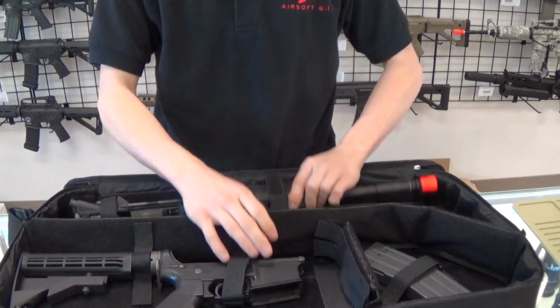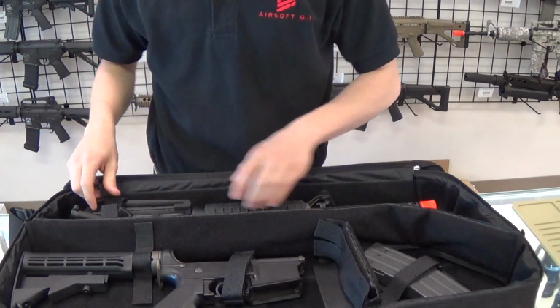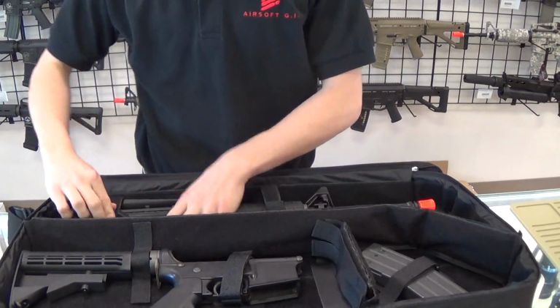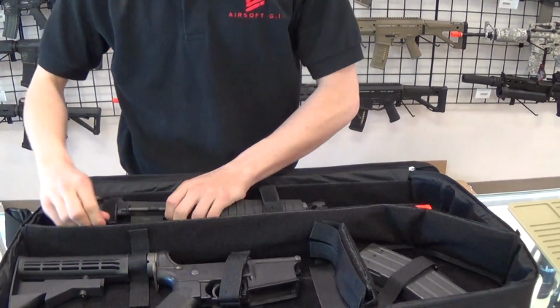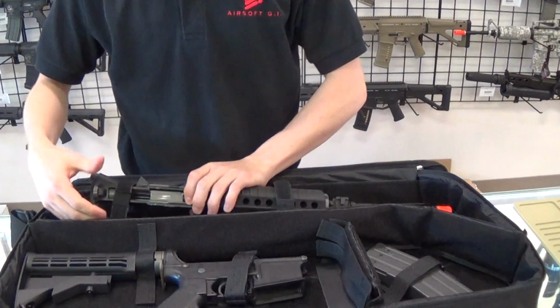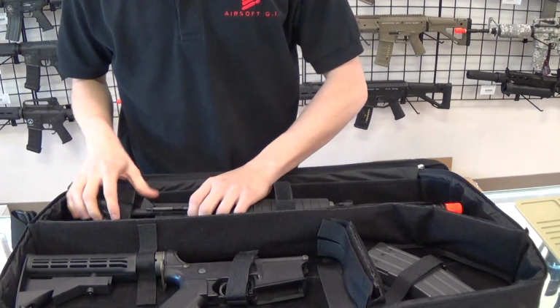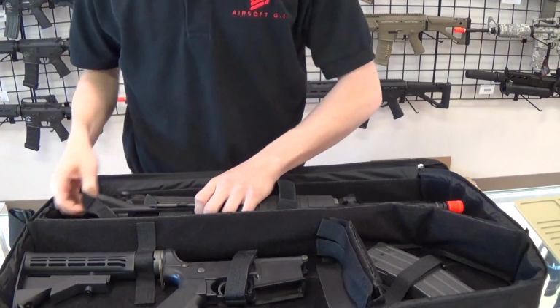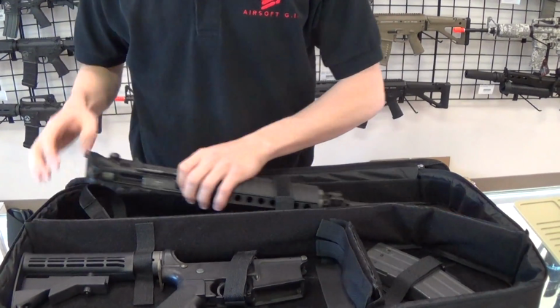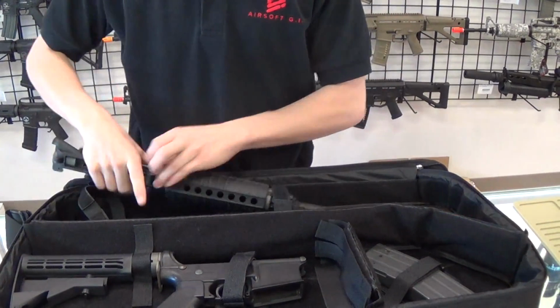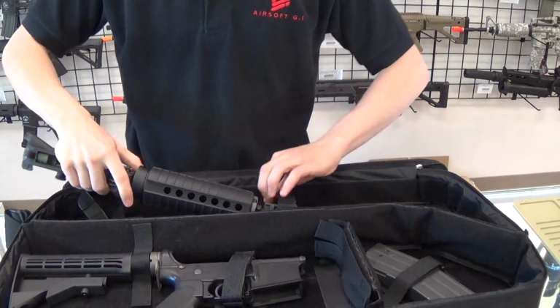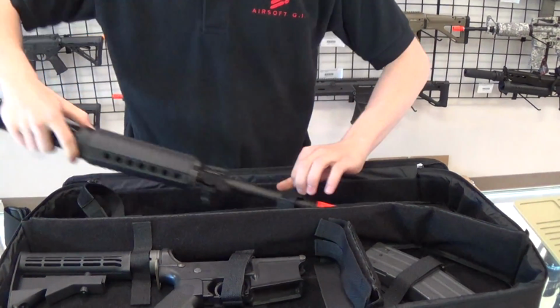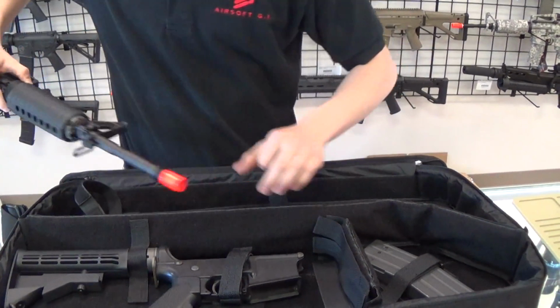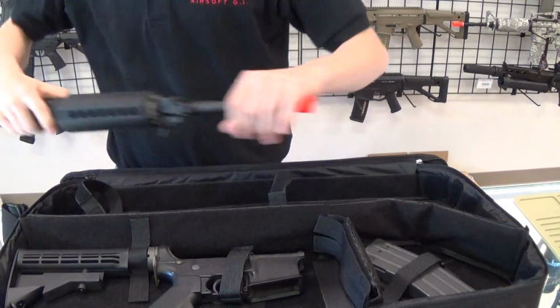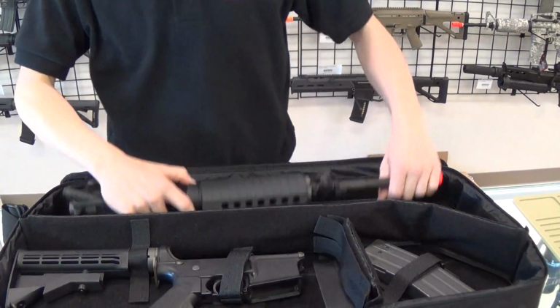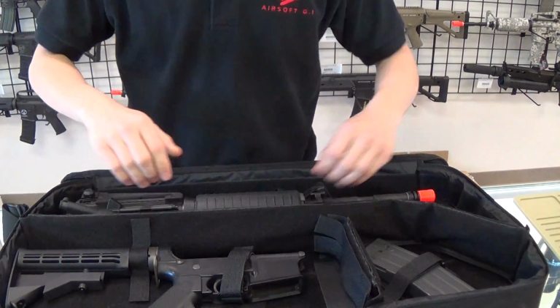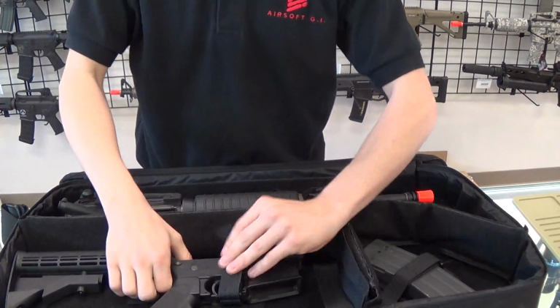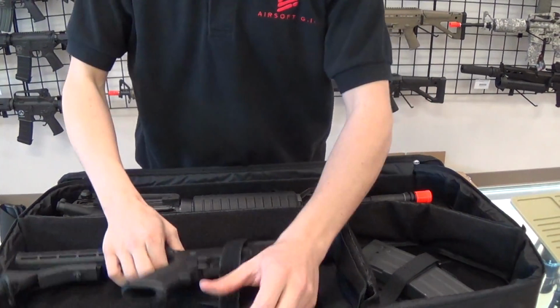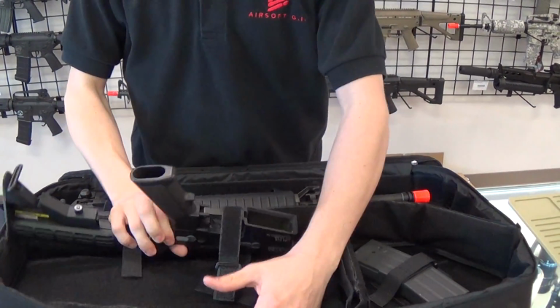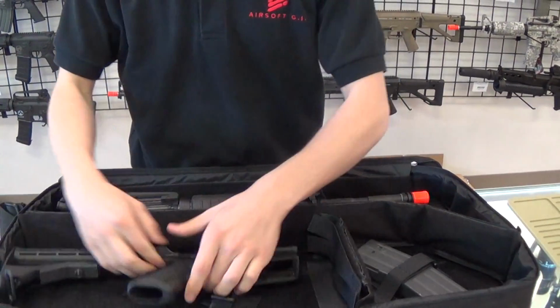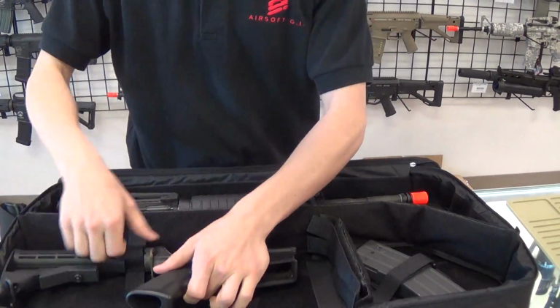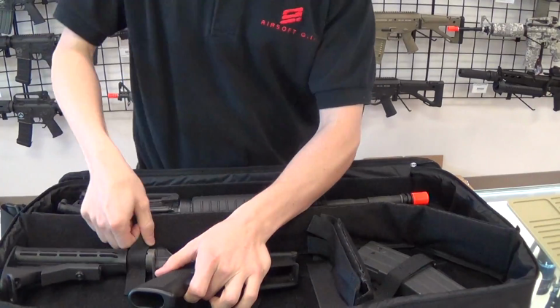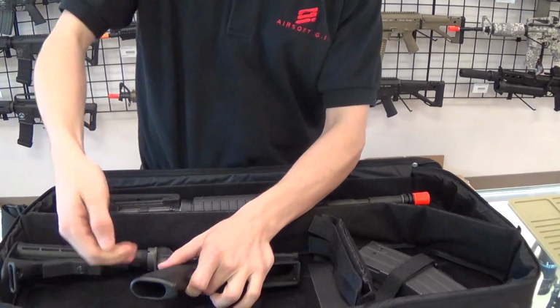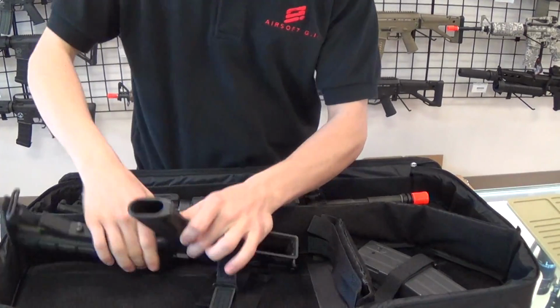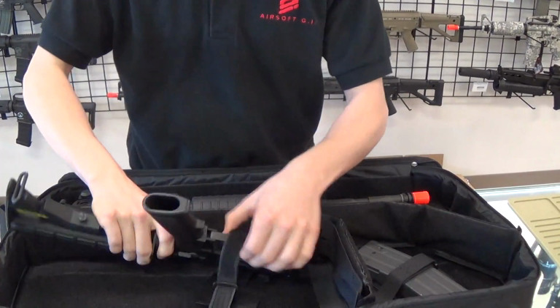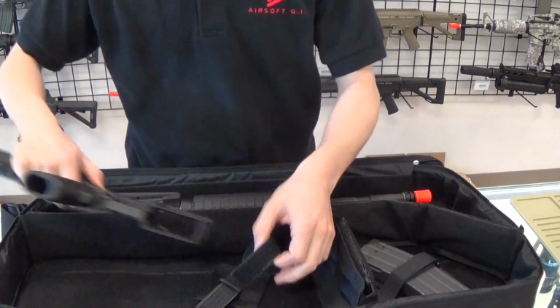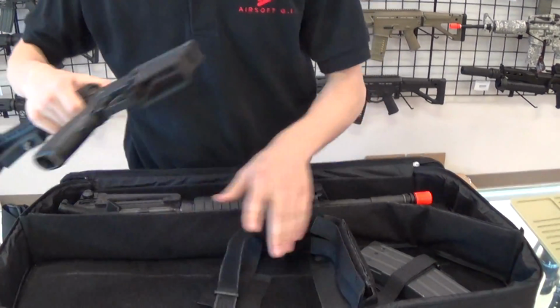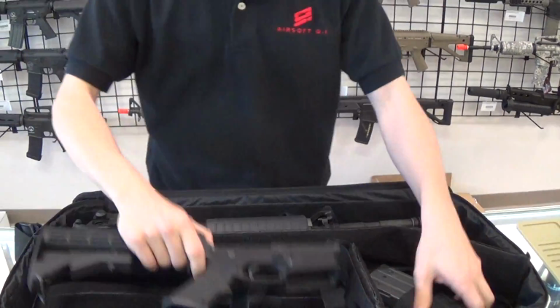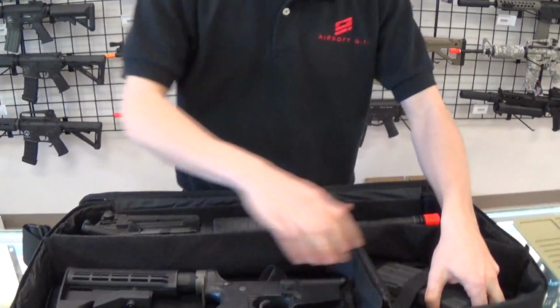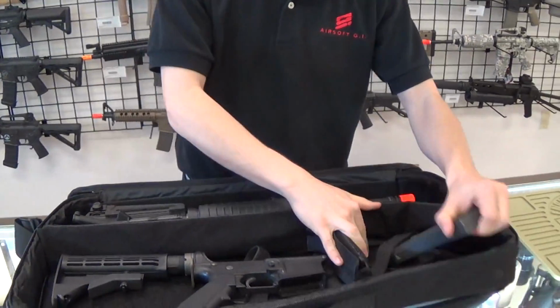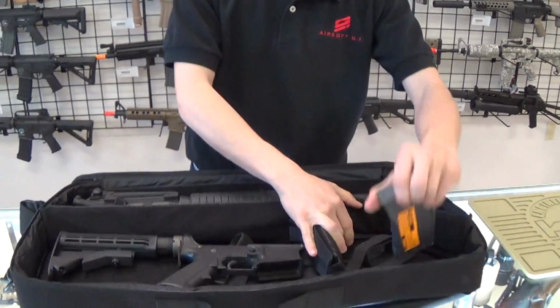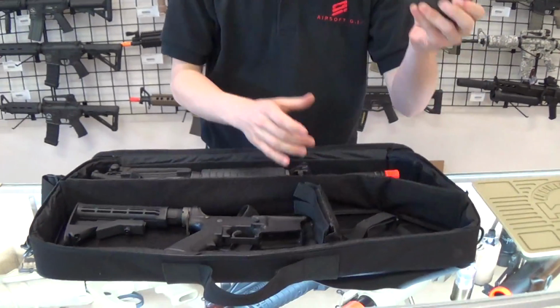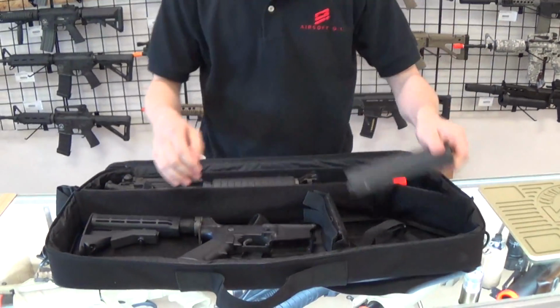Basically these will adjust out like this — the upper, your lower, and your mag.